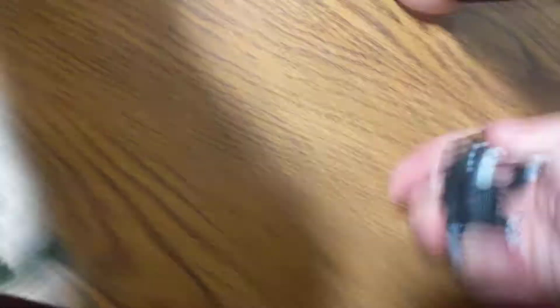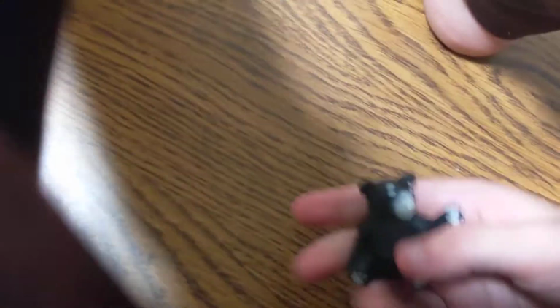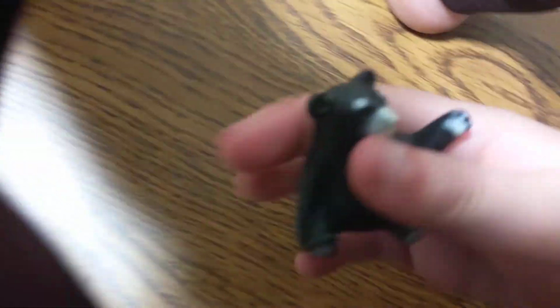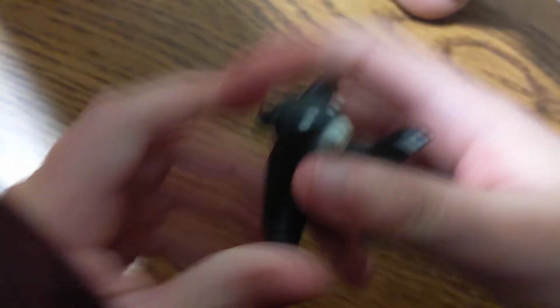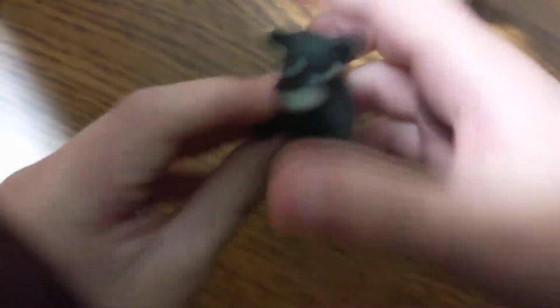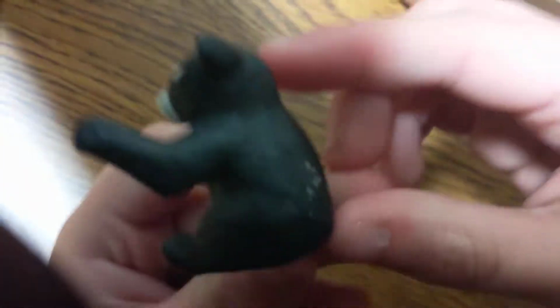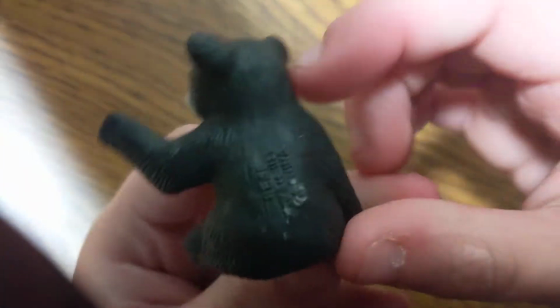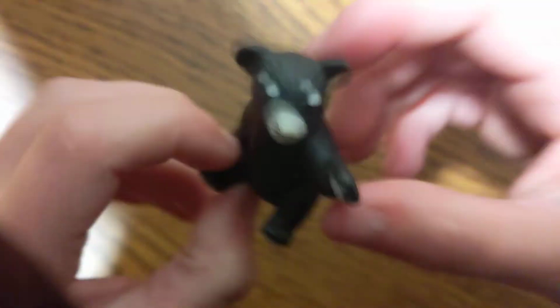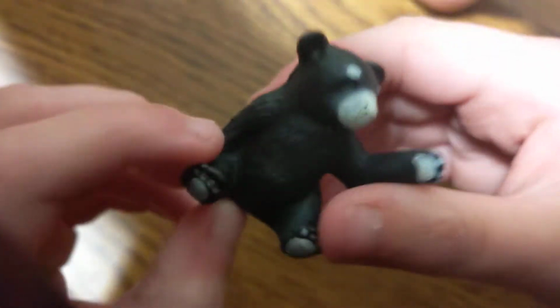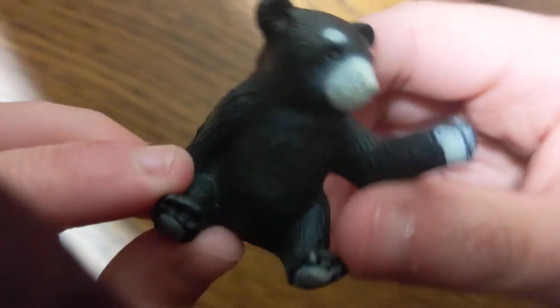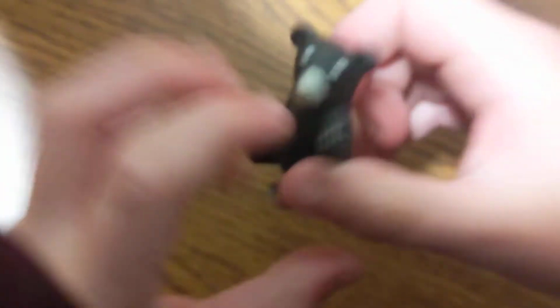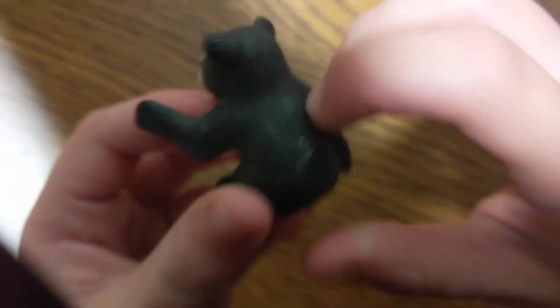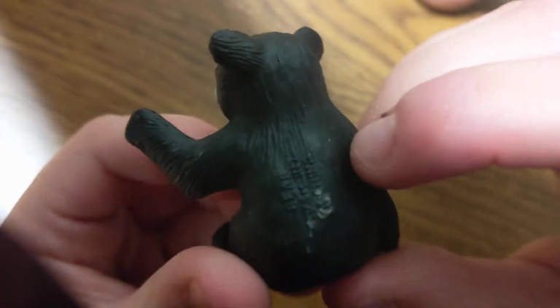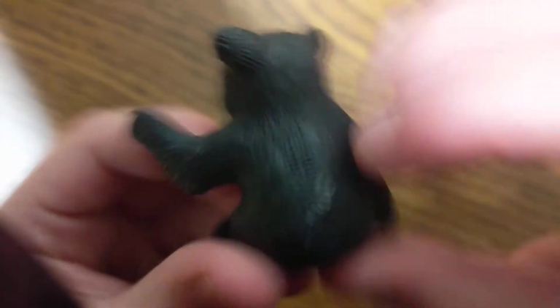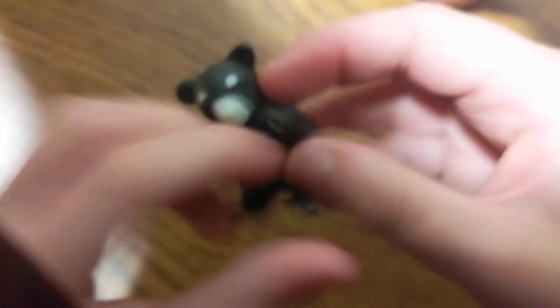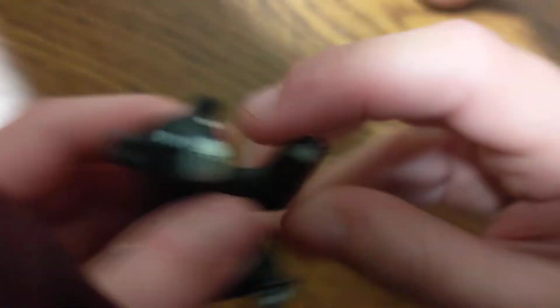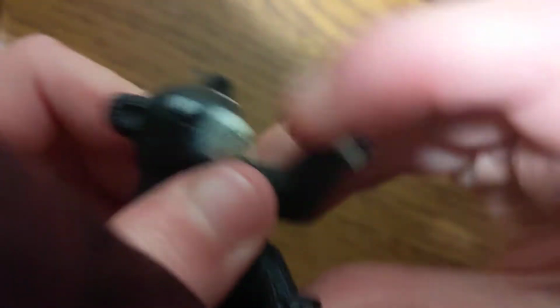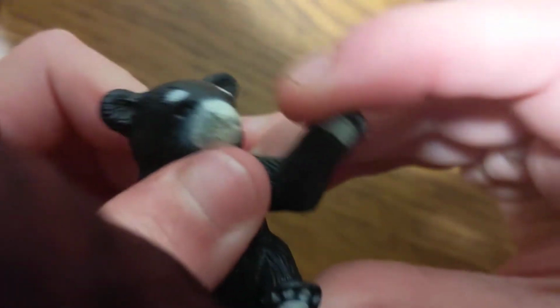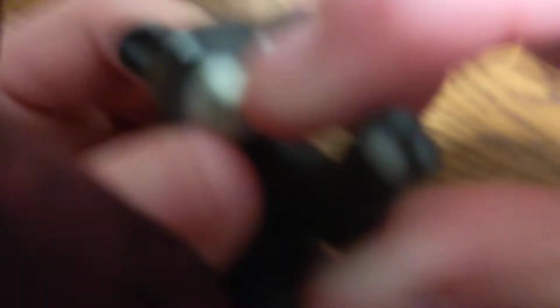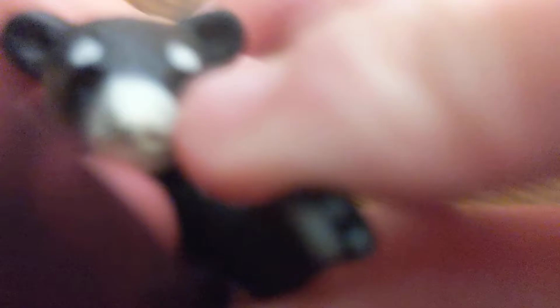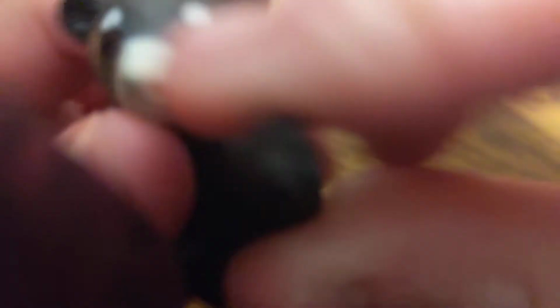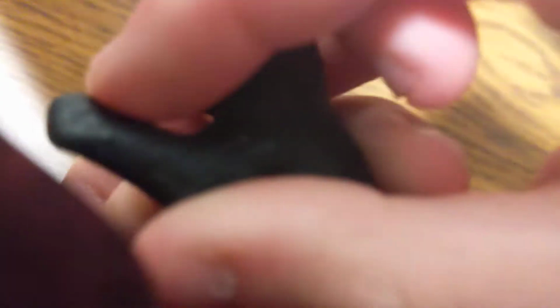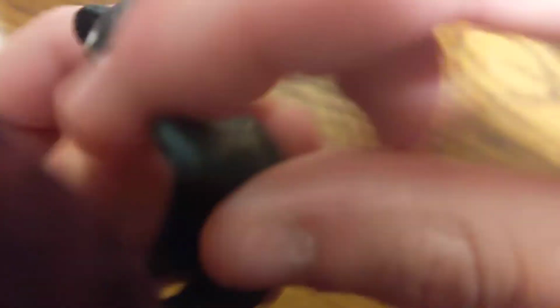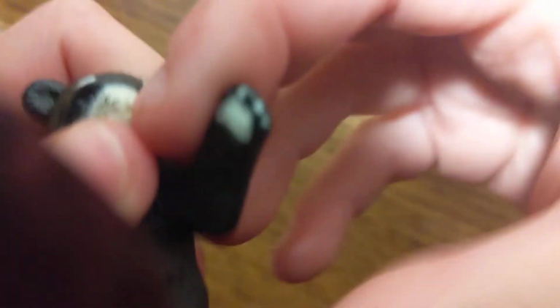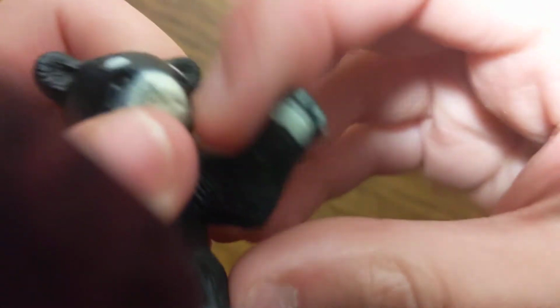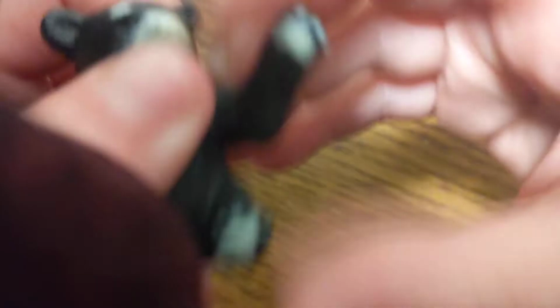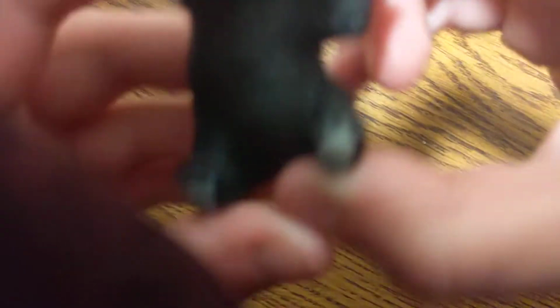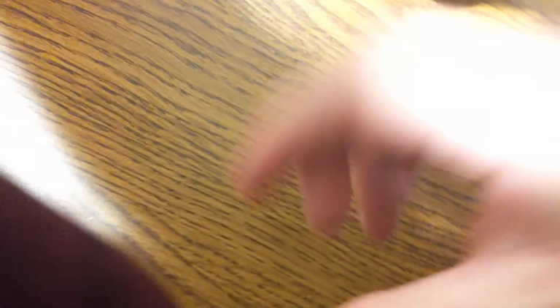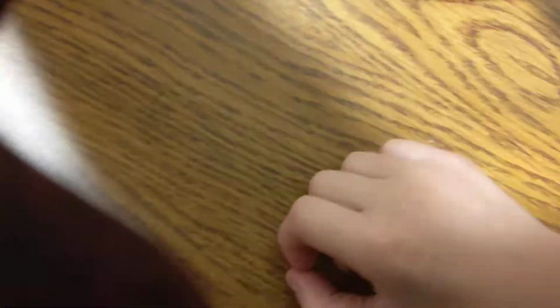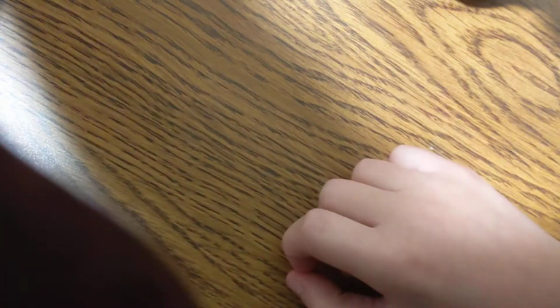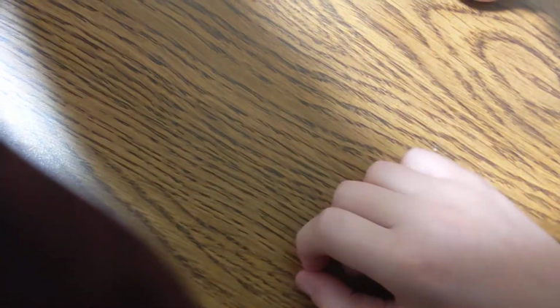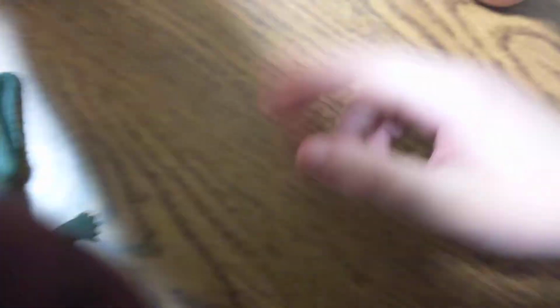Number one in the set is the bear. Look at this thing — it's kind of awesome. It's solid plastic with no articulation. Push this one and he waves hello. That's it — push up, and the bear is waving. How cool! Number two in the set...